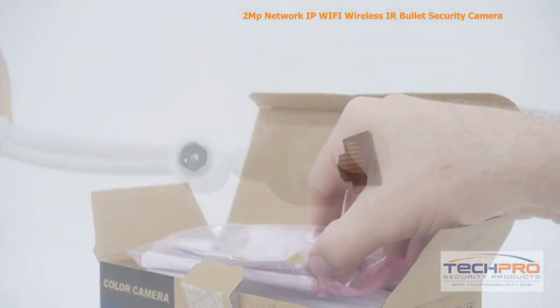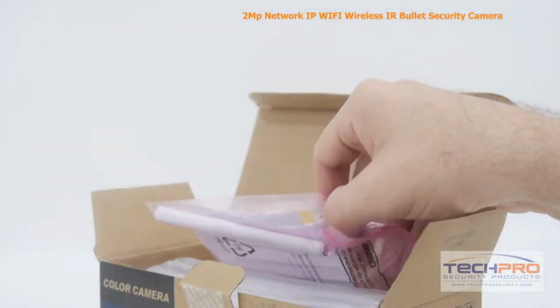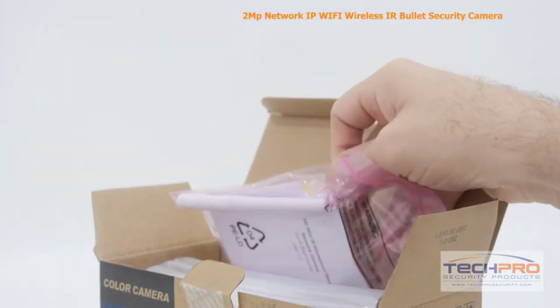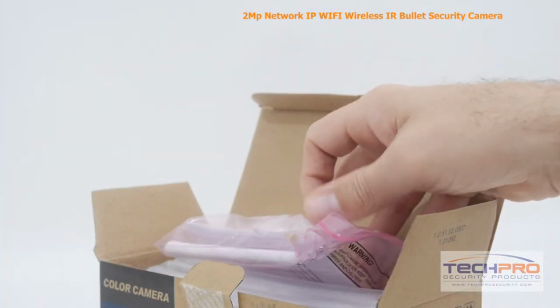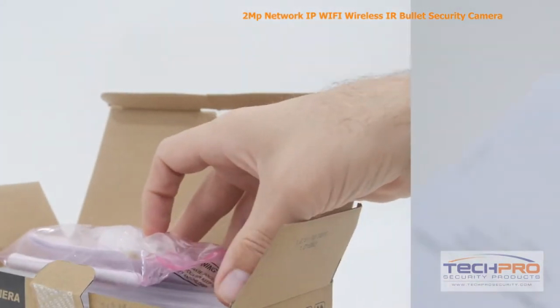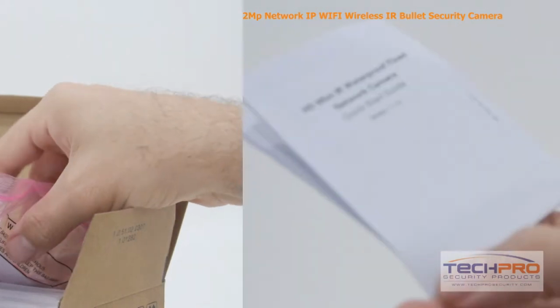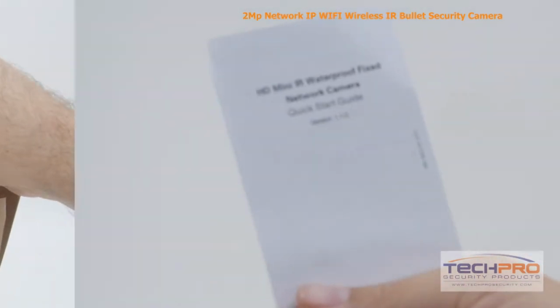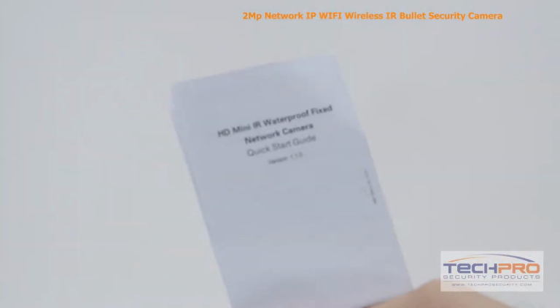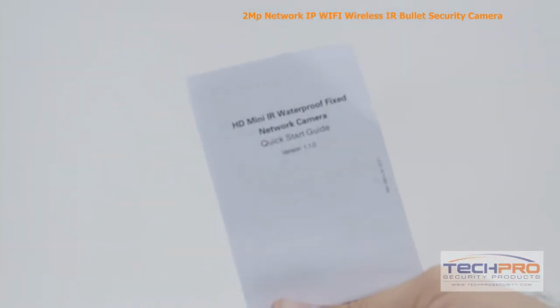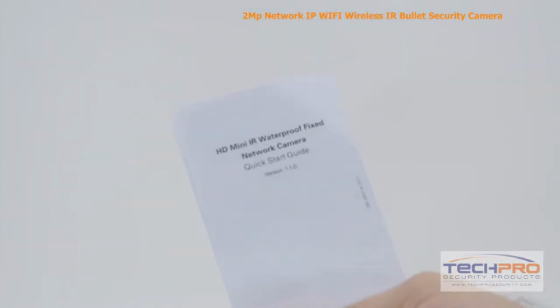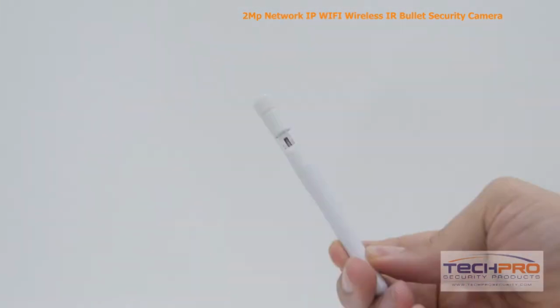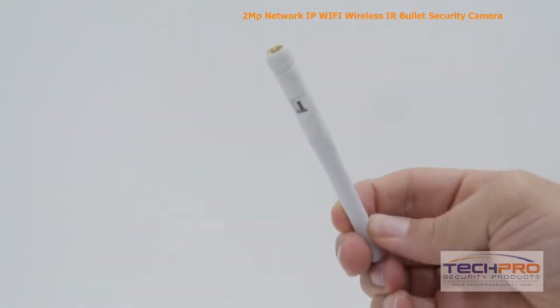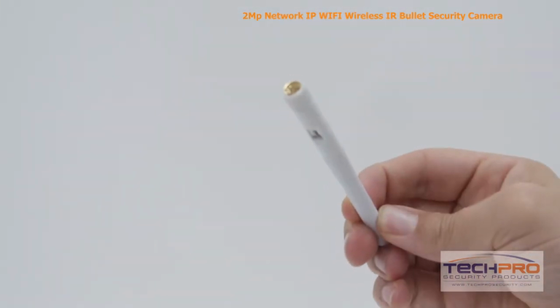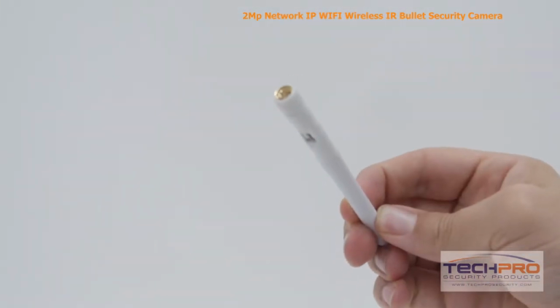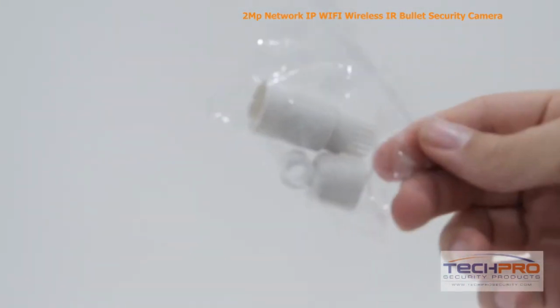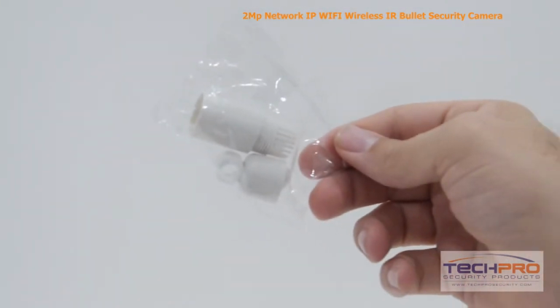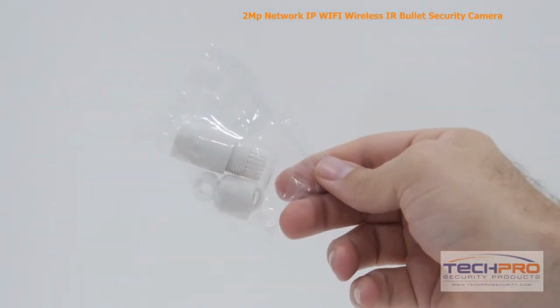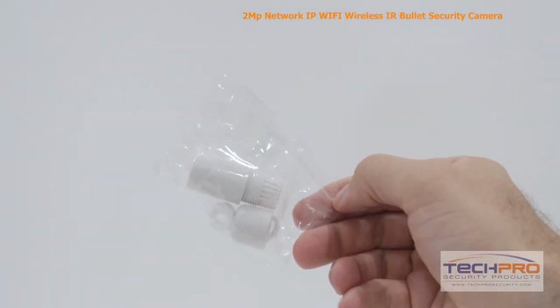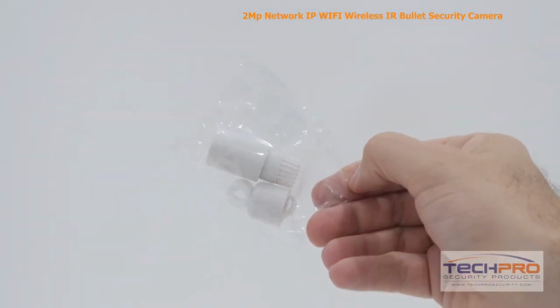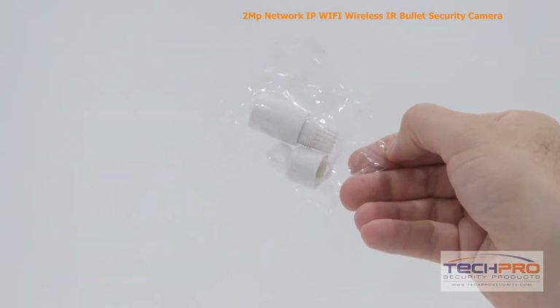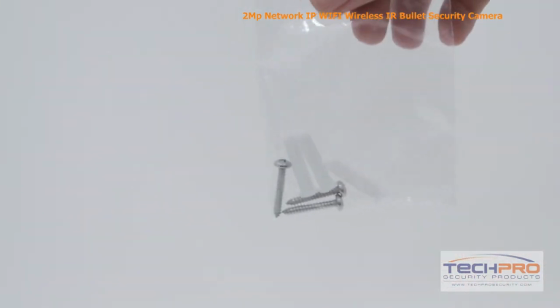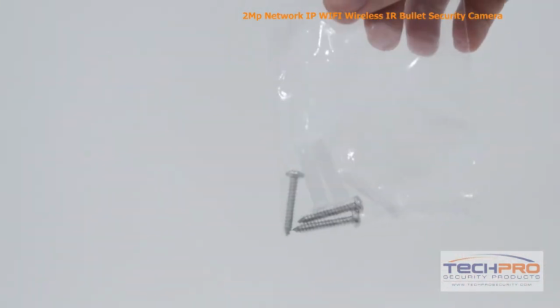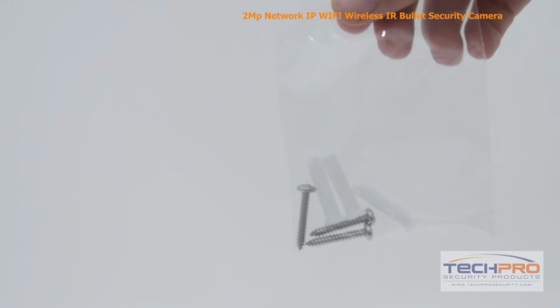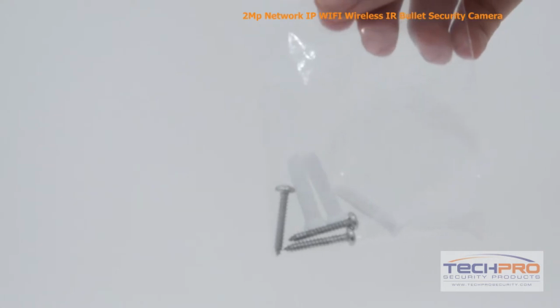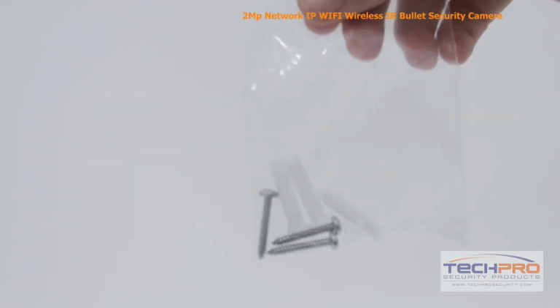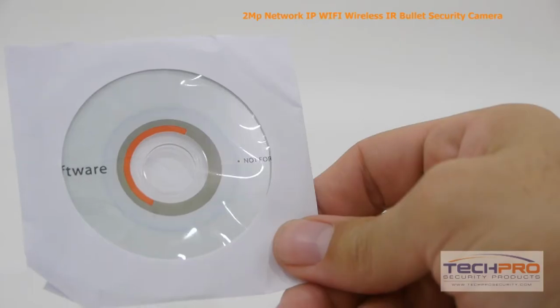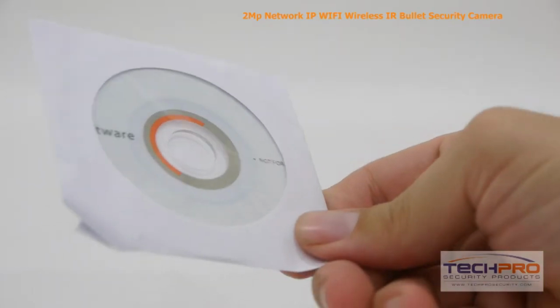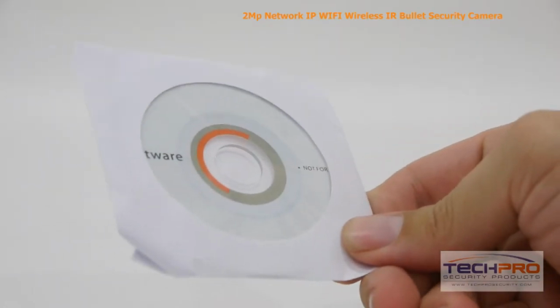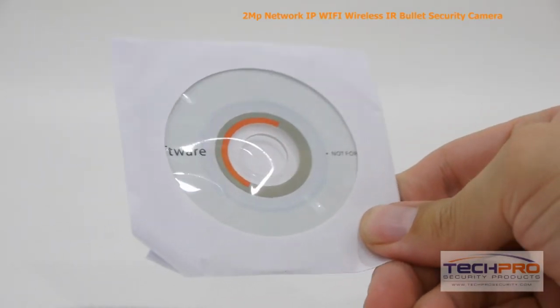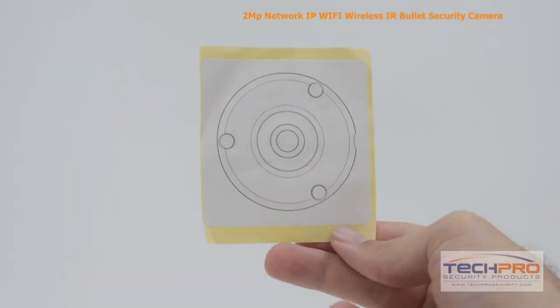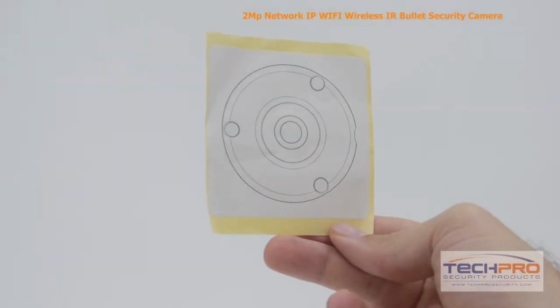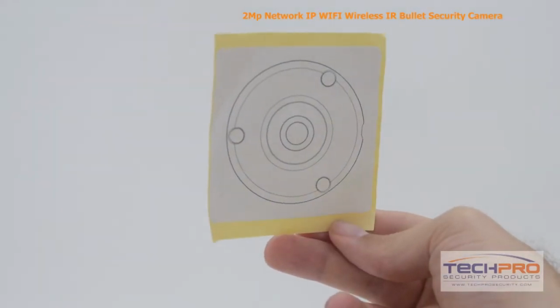Inside the box you'll also find an instruction manual, a Wi-Fi antenna, ethernet port protector, mounting screws and pegs, a software disk, and a mounting template.